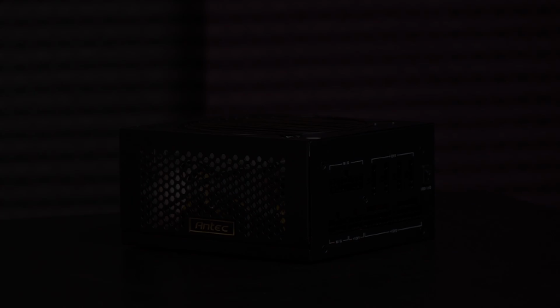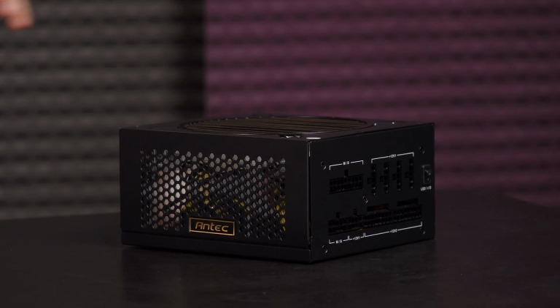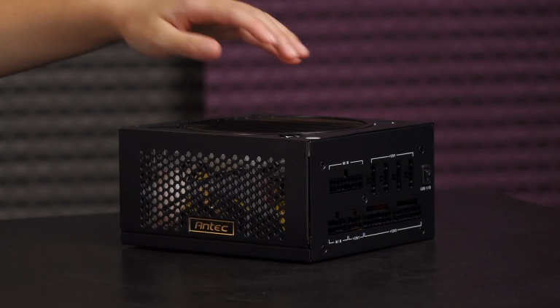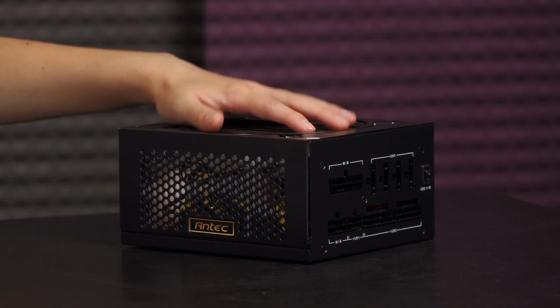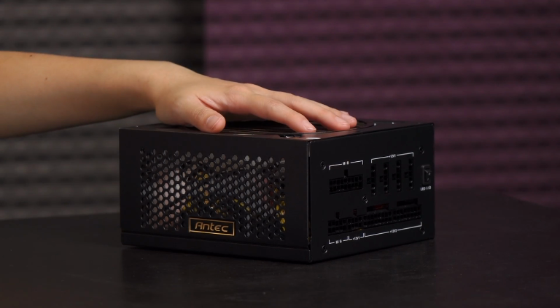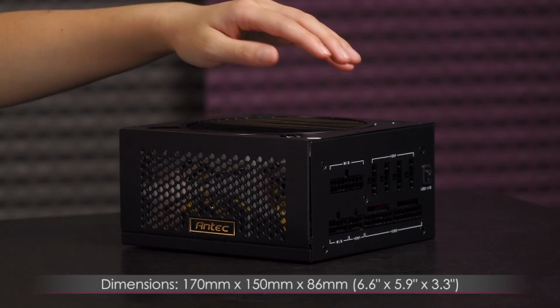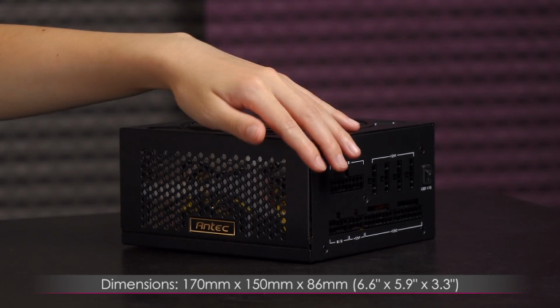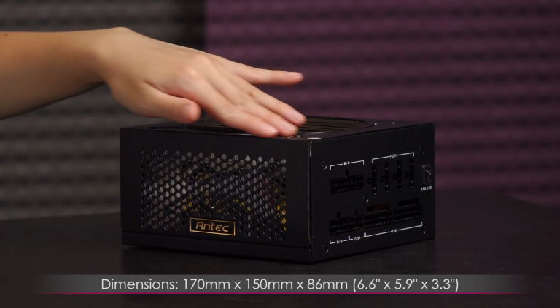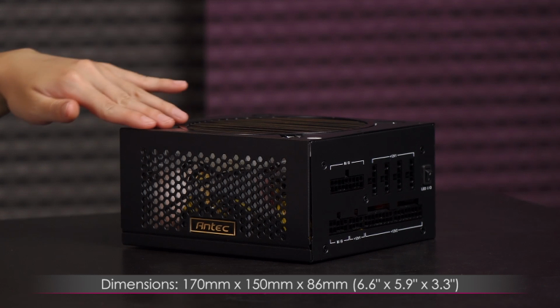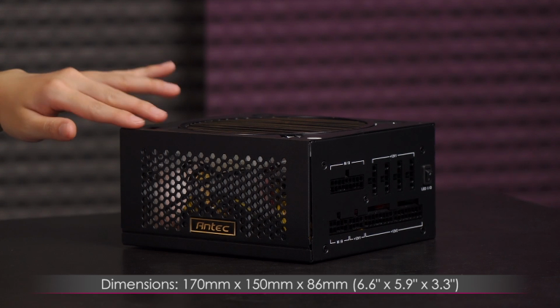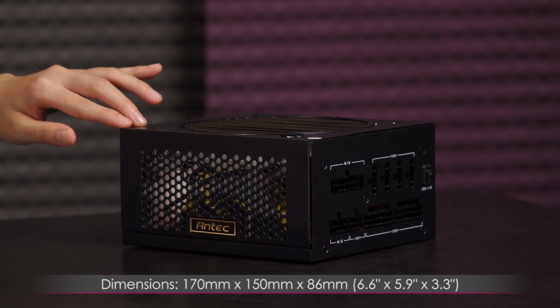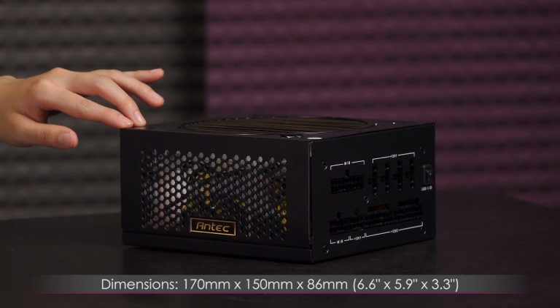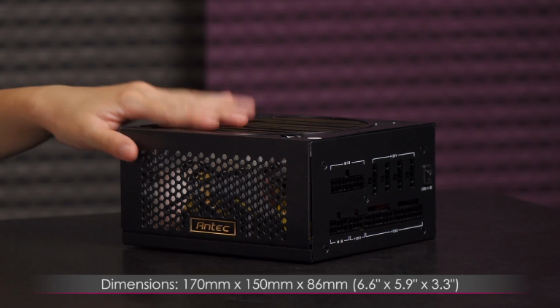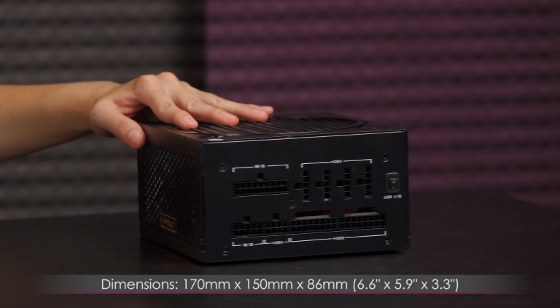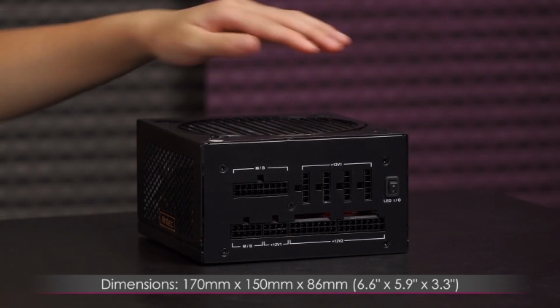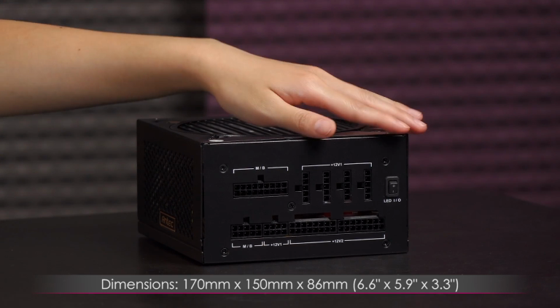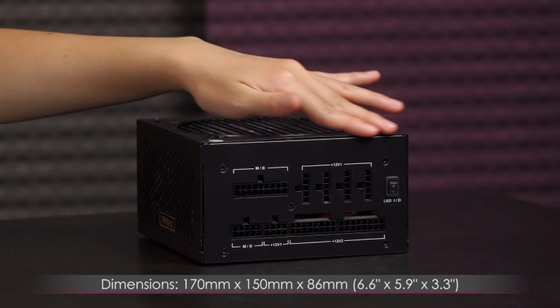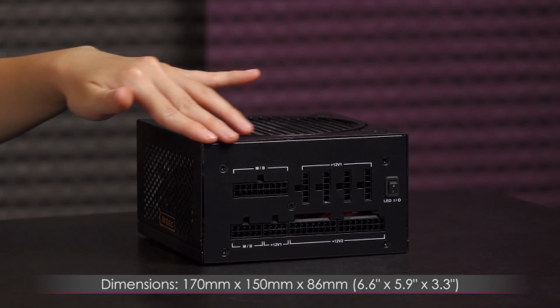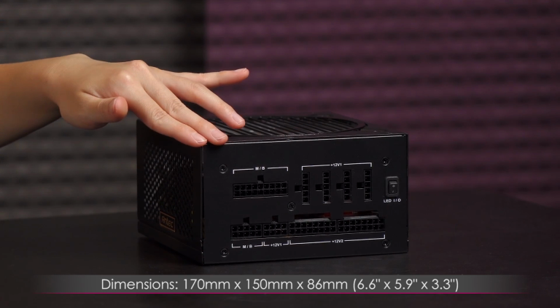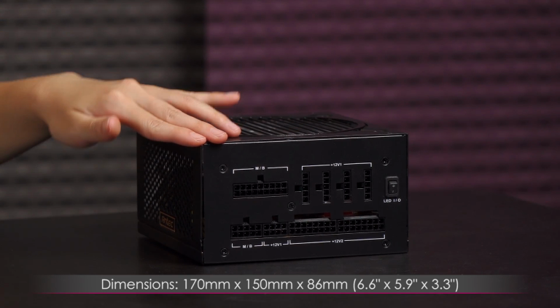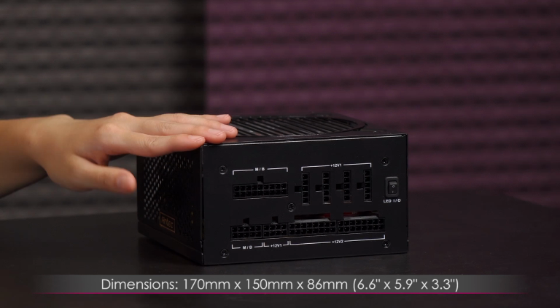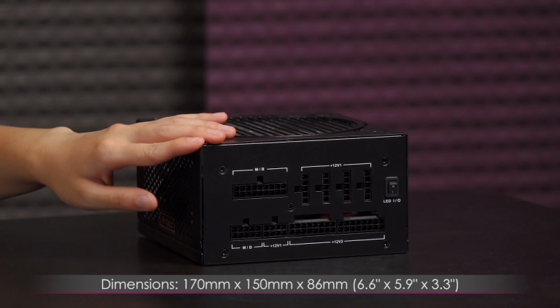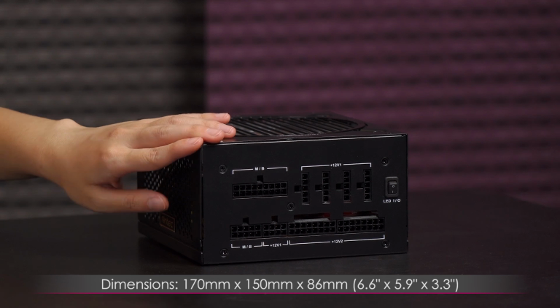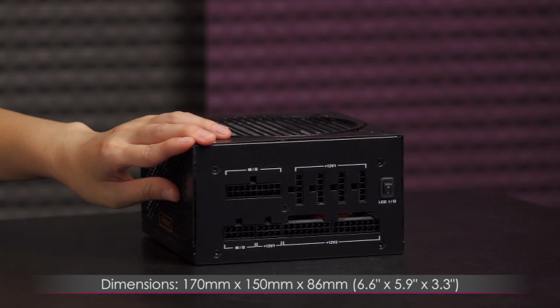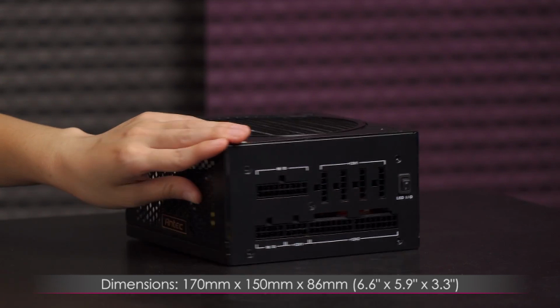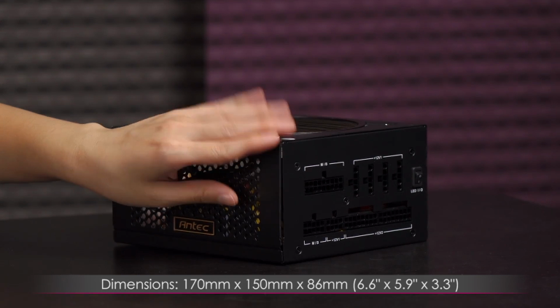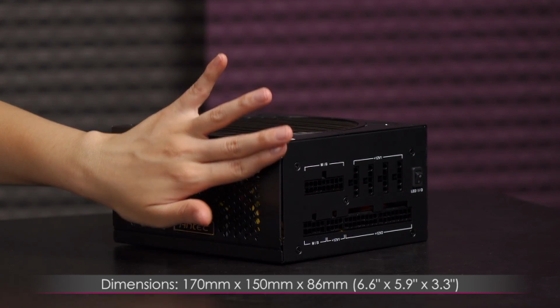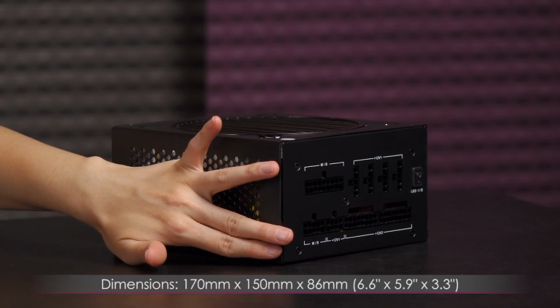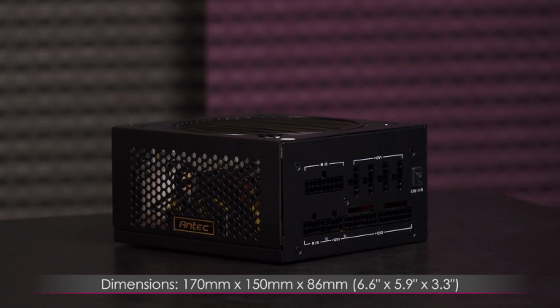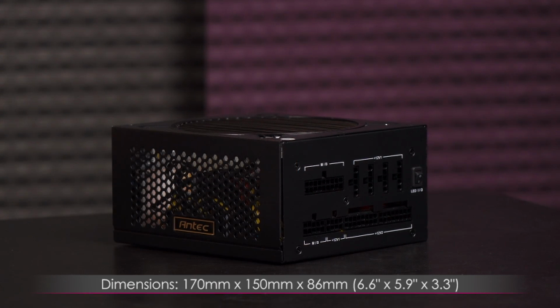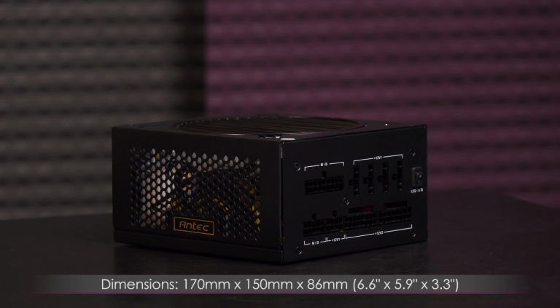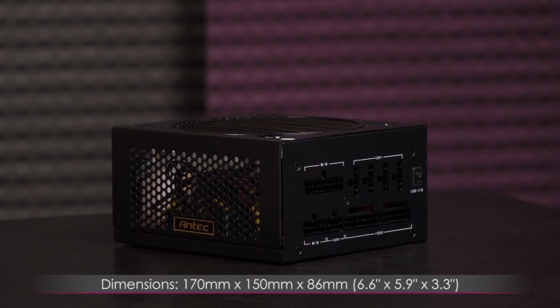For a closer look at the power supply: it measures 170 millimeters (6.6 inches) long on this edge, 150 millimeters (5.9 inches) along this edge, and is 86 millimeters (3.3 inches) tall.